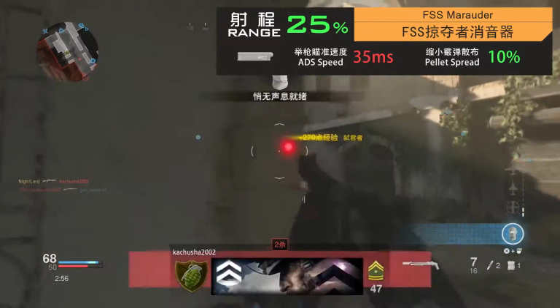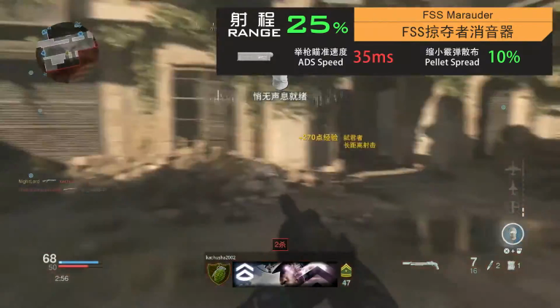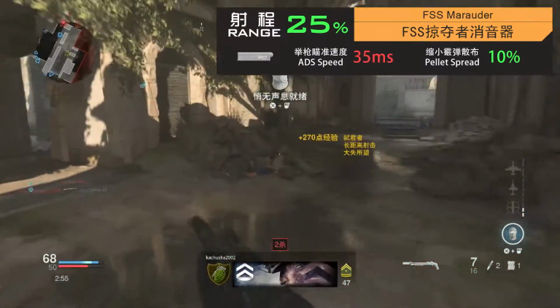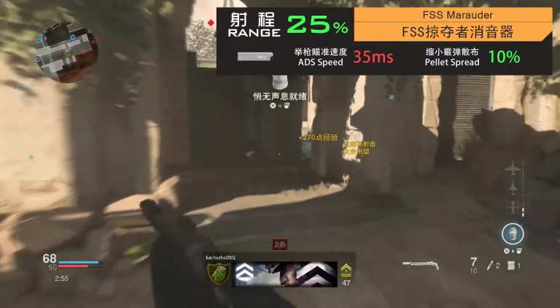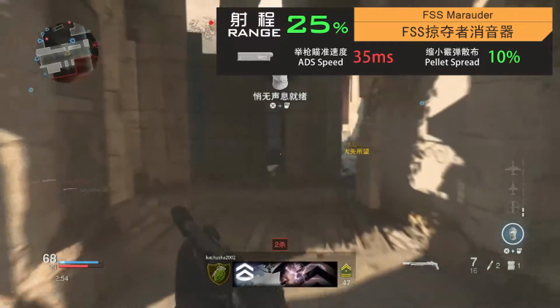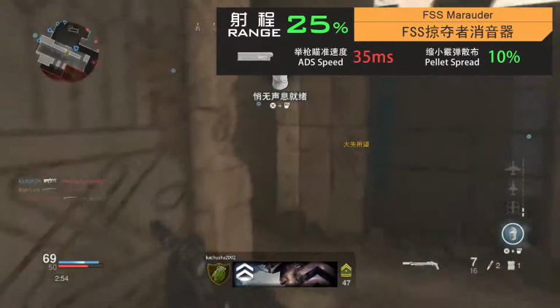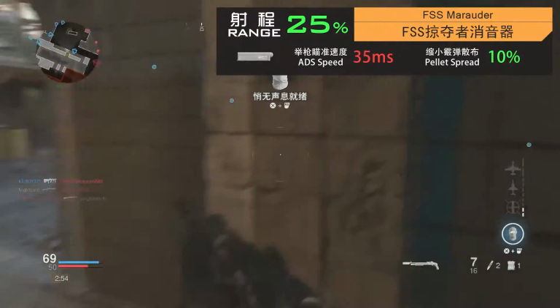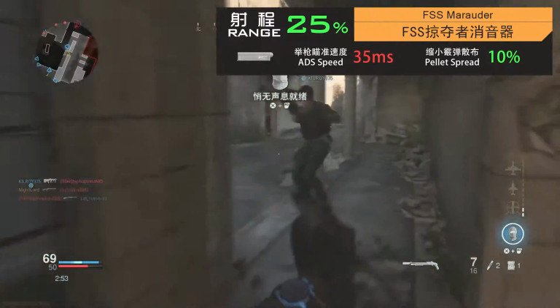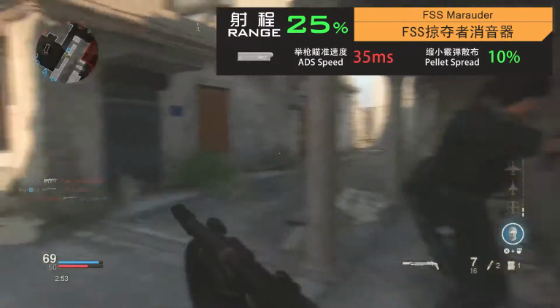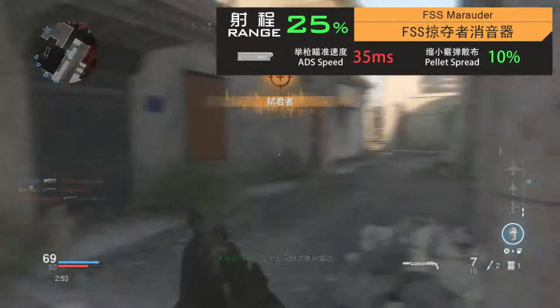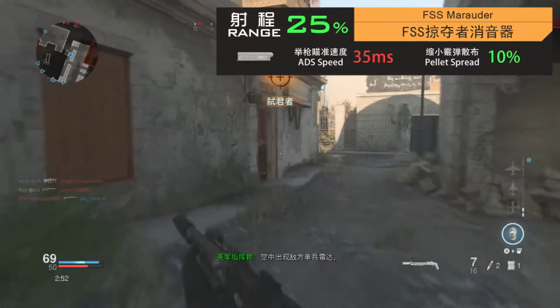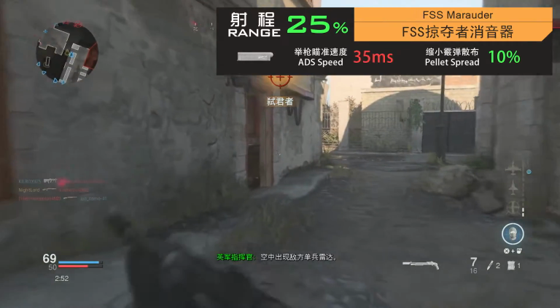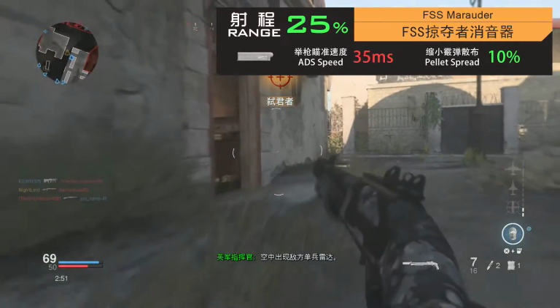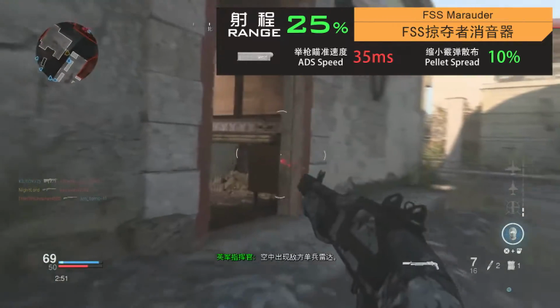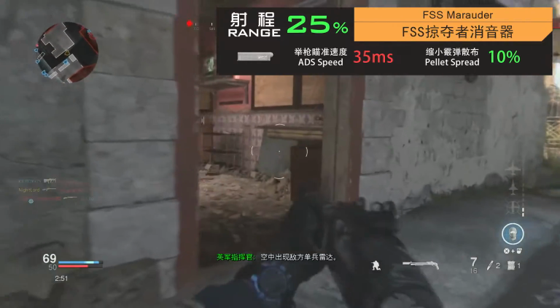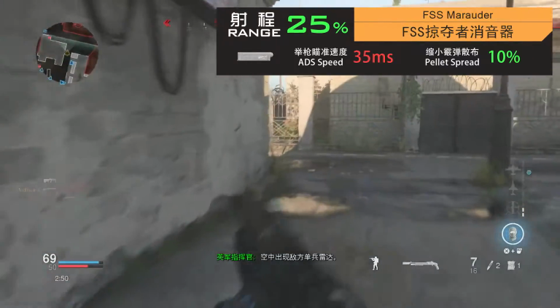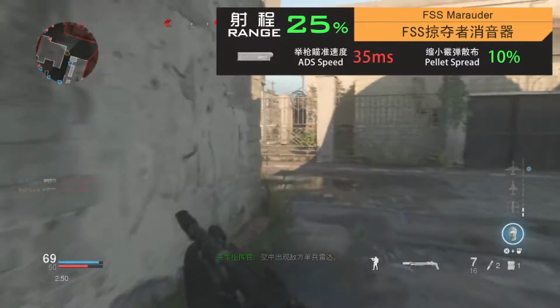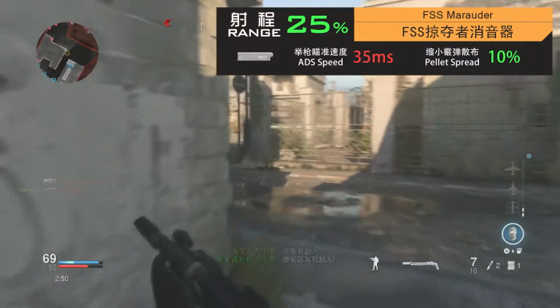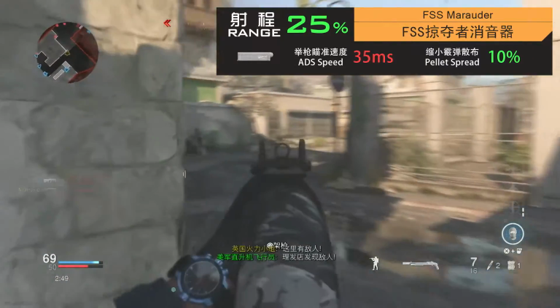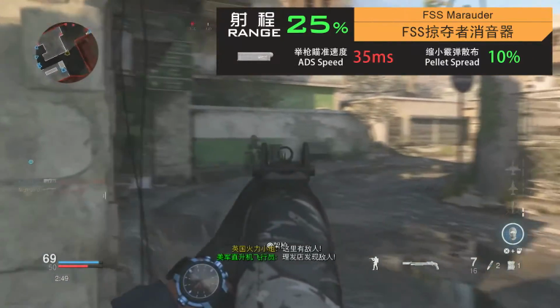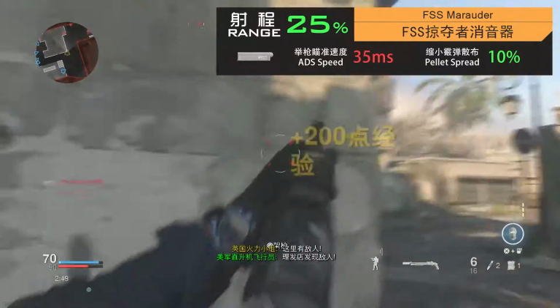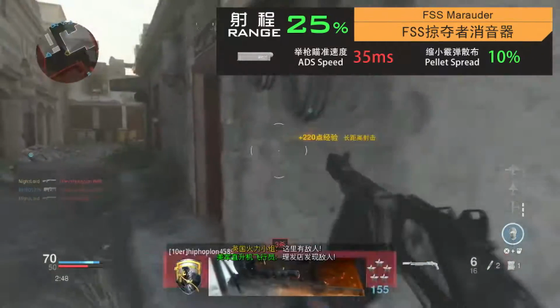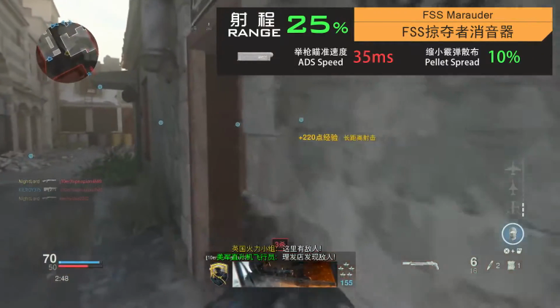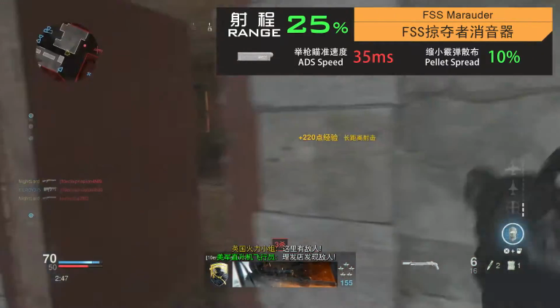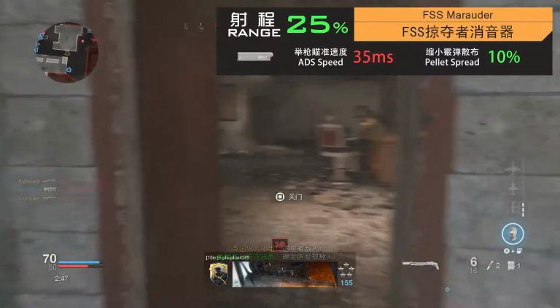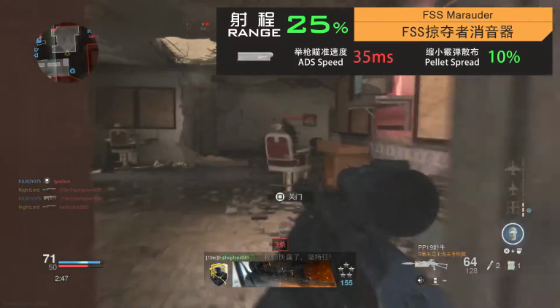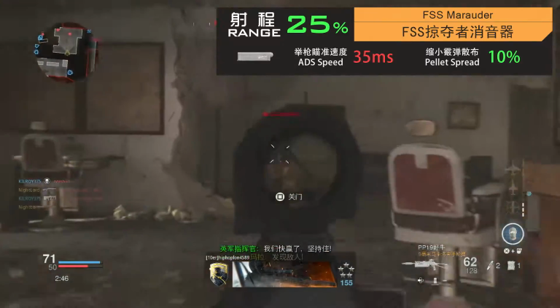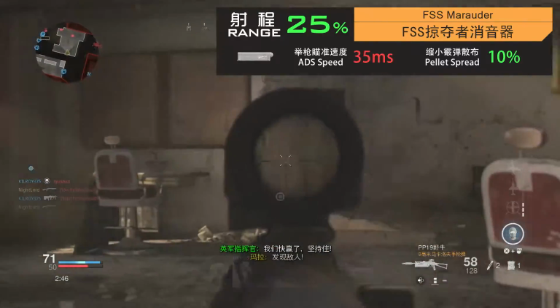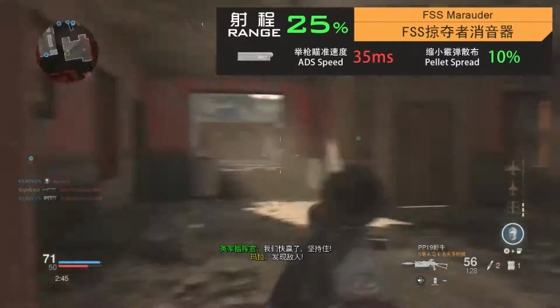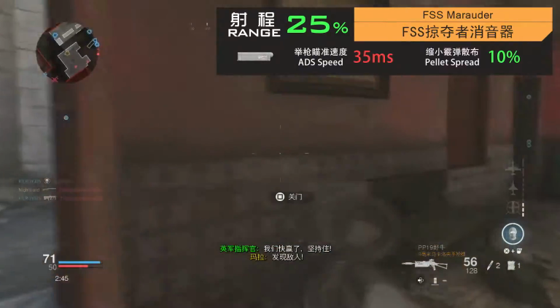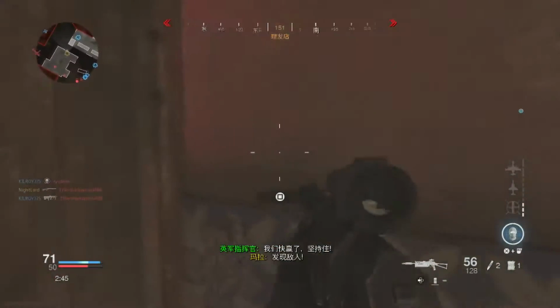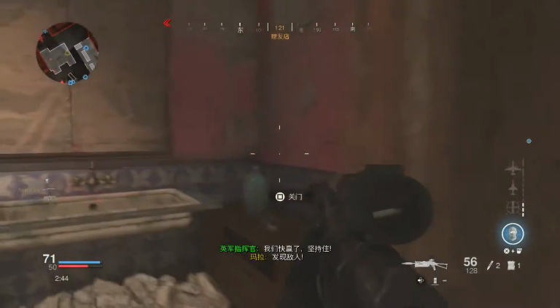FSS掠夺者消音器在提供消音功能的同时可大幅提升25%的射程，举枪弹丸散布也会减少0.5度，缺点只是会增加35毫秒的举枪瞄准时间，但瑕不掩瑜，是M680的必备配件之一。